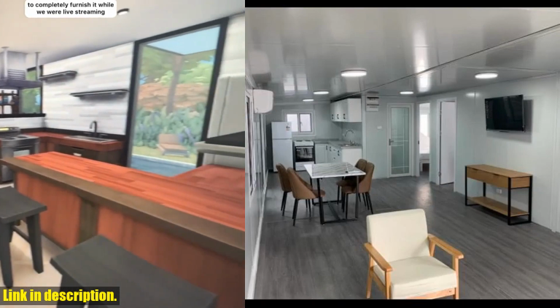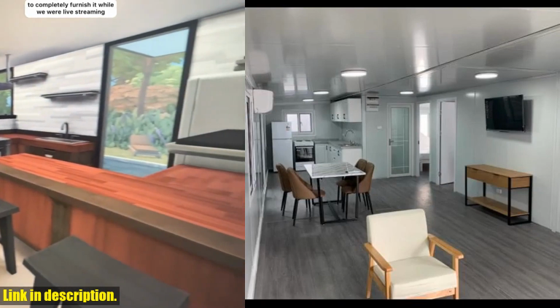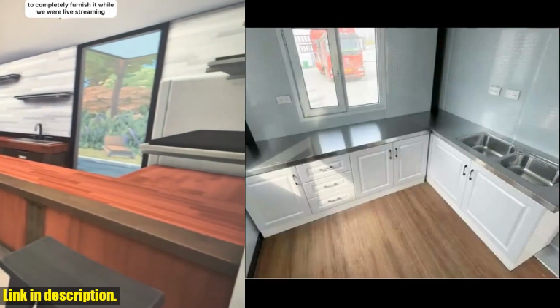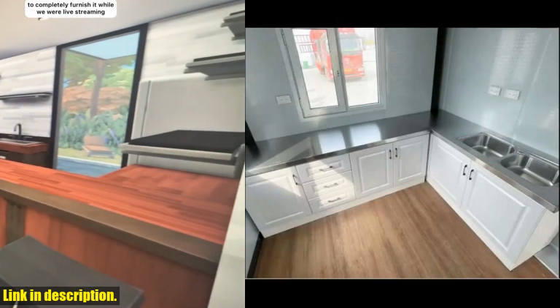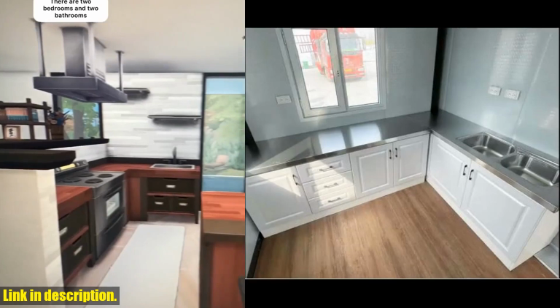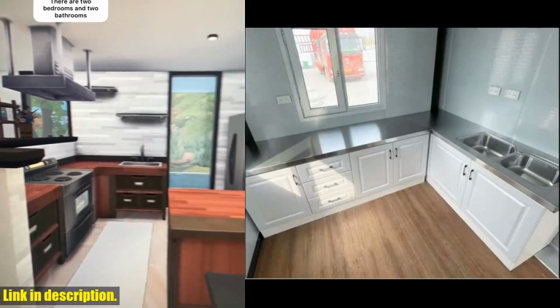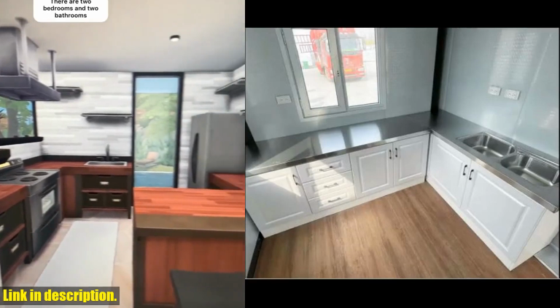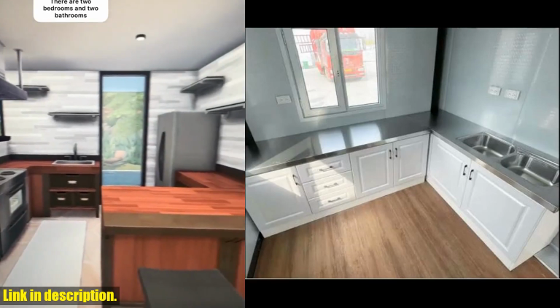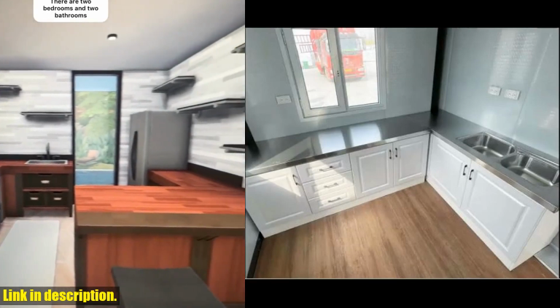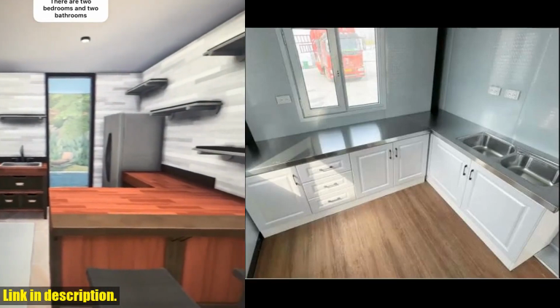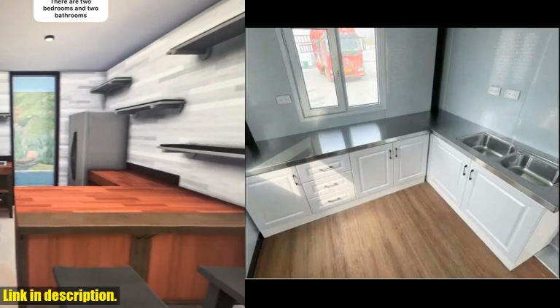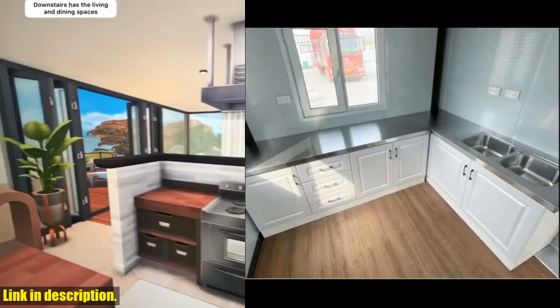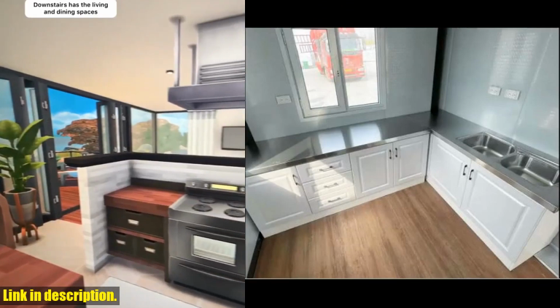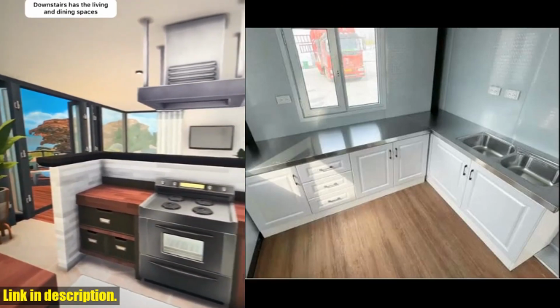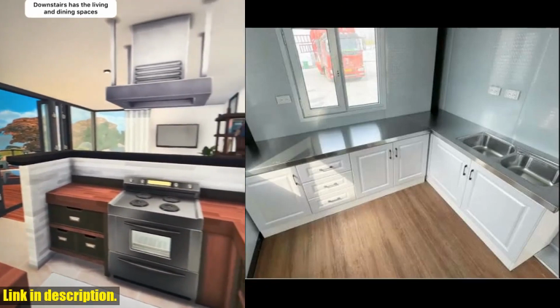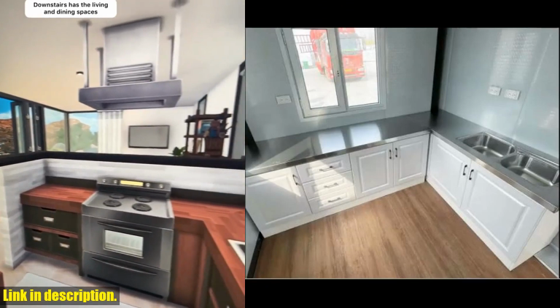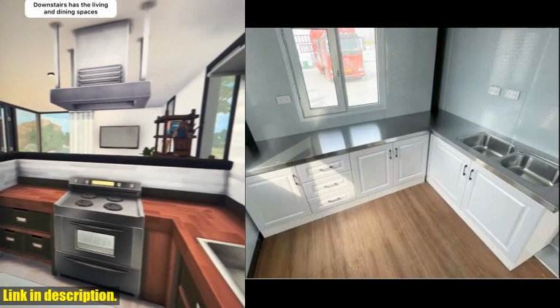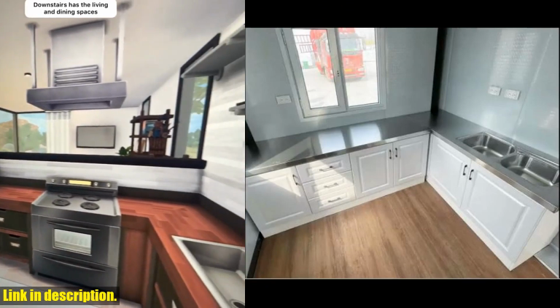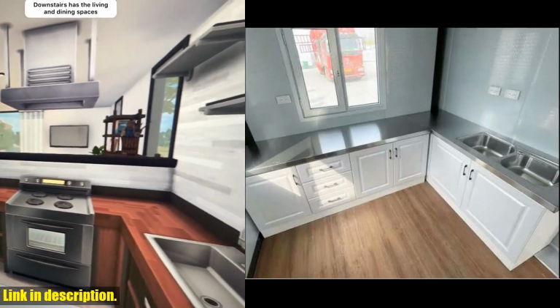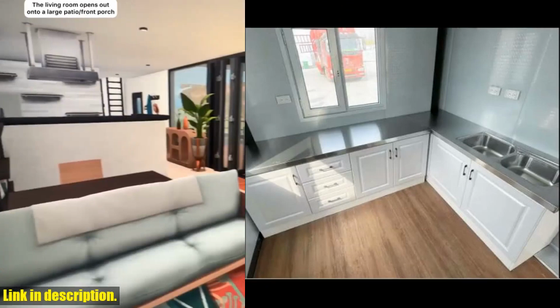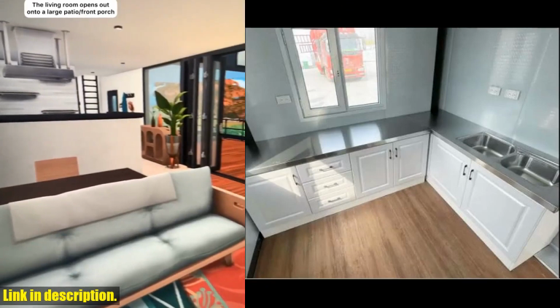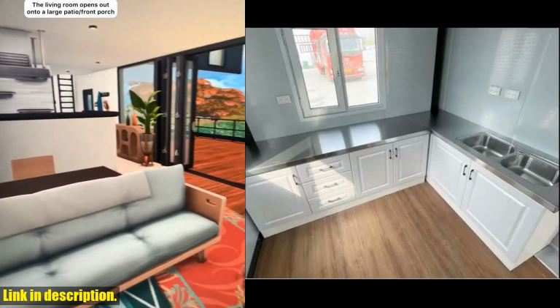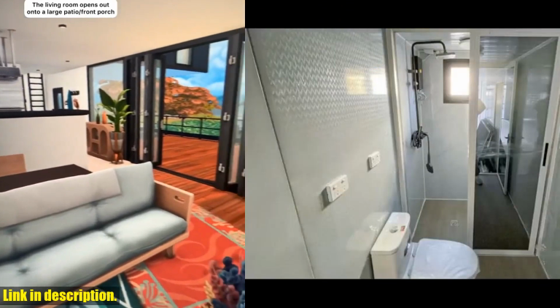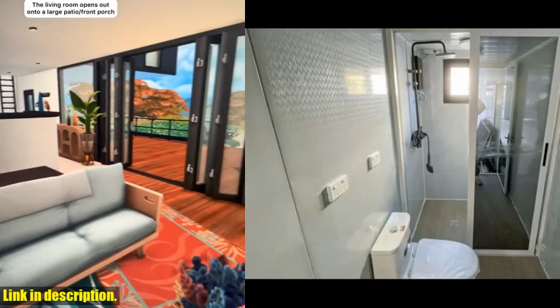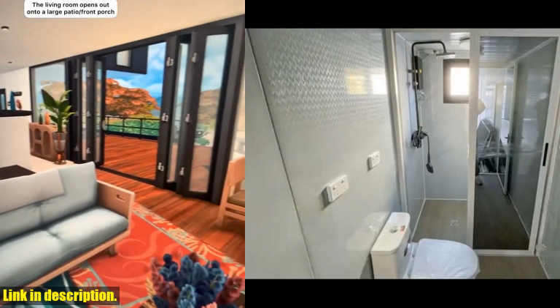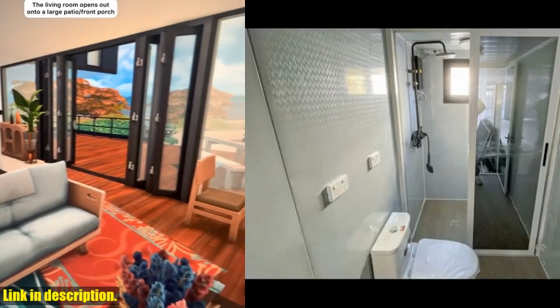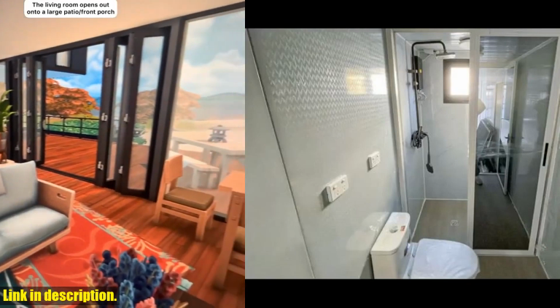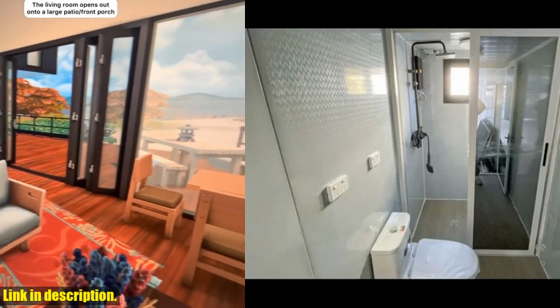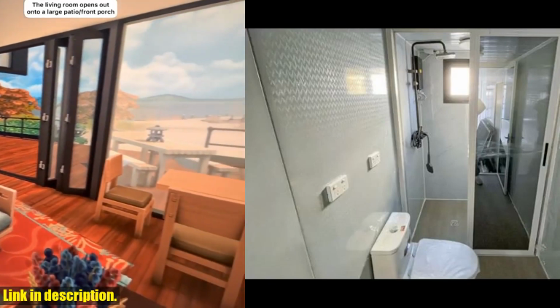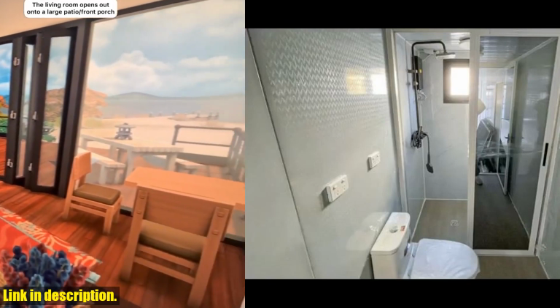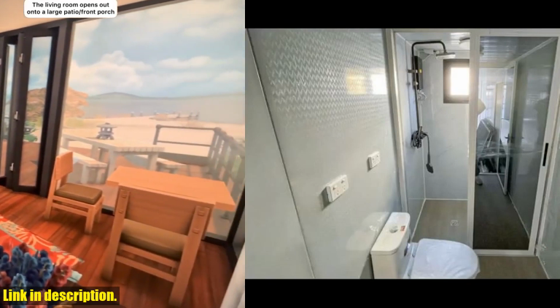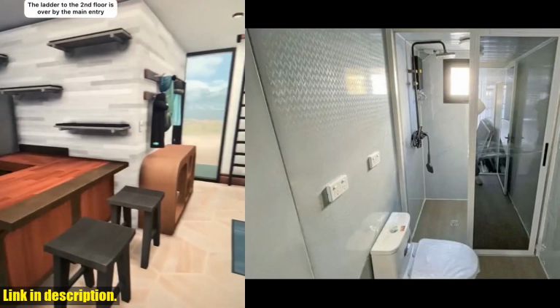So, why choose our mobile expandable prefab house? Because it's a versatile, convenient, and affordable solution for your living or working needs.